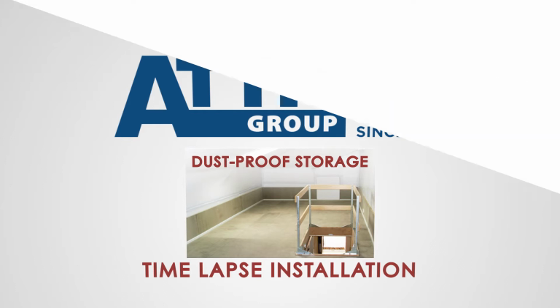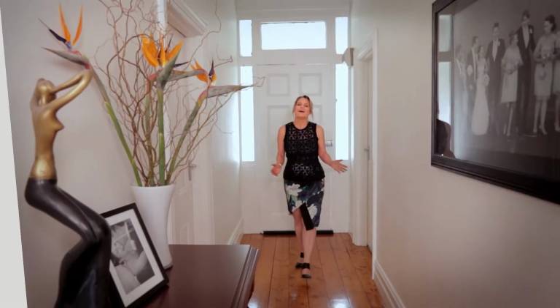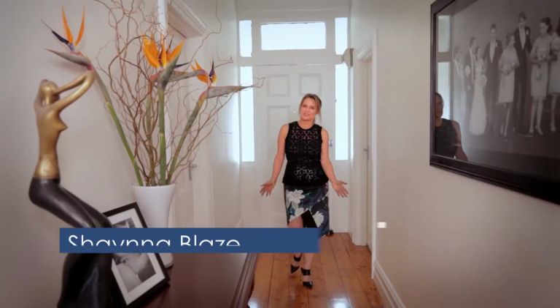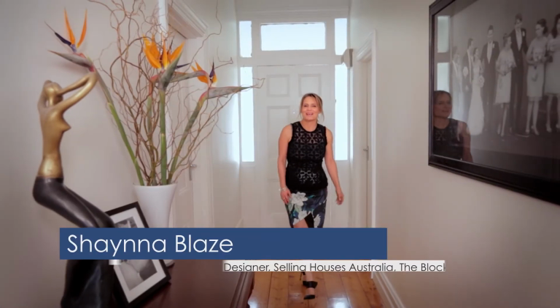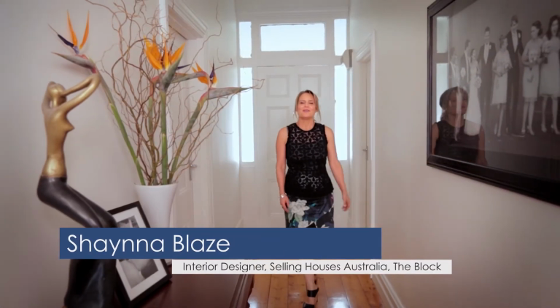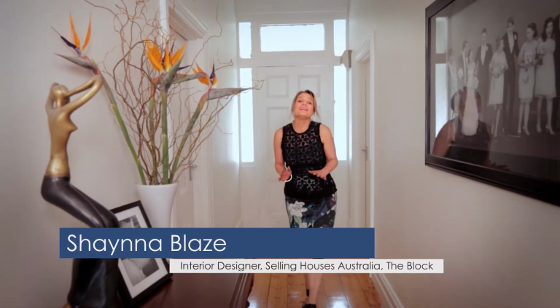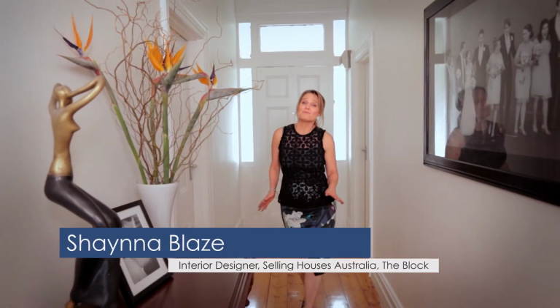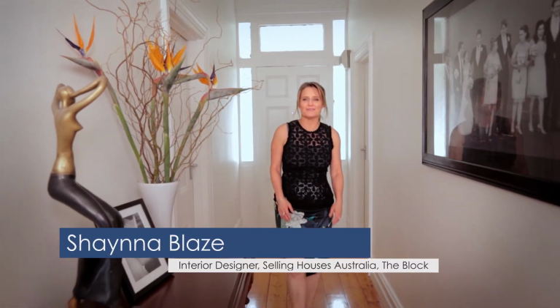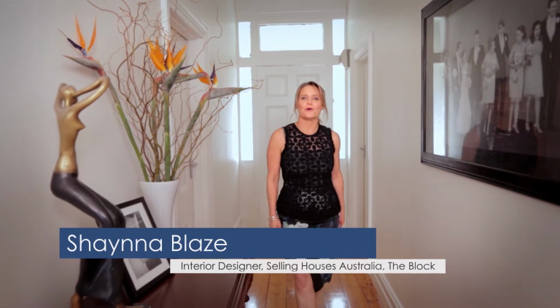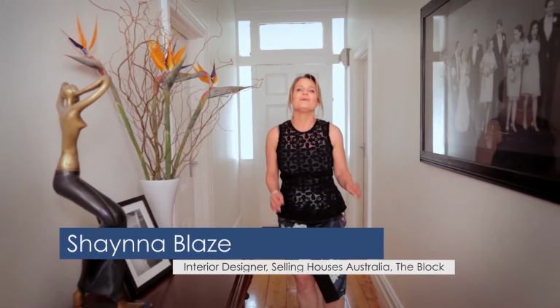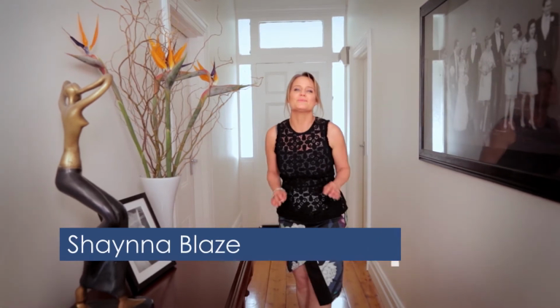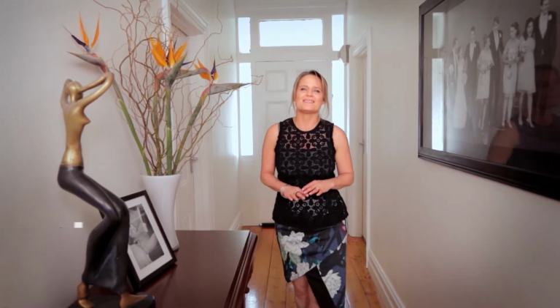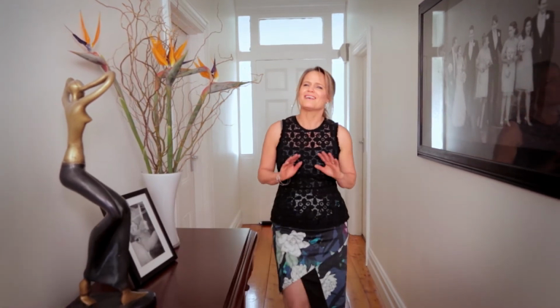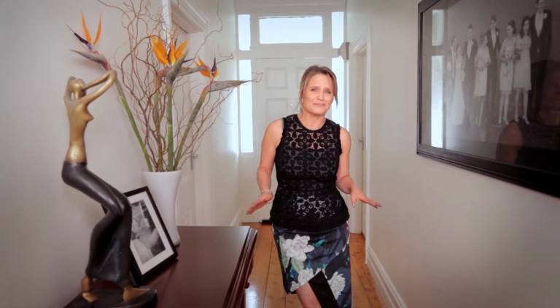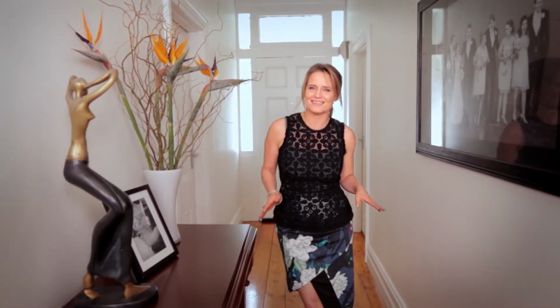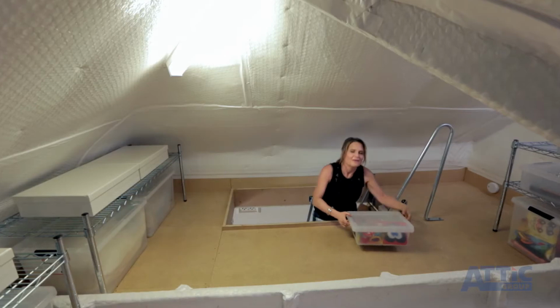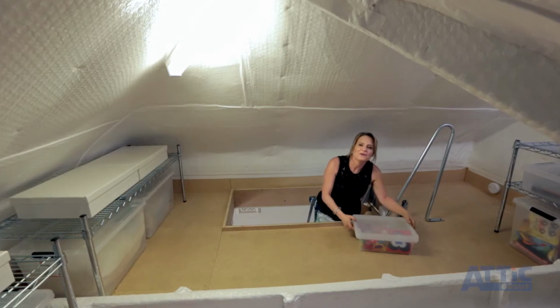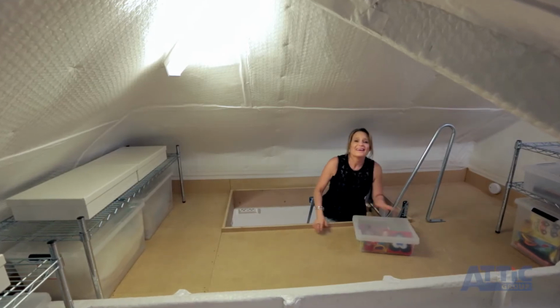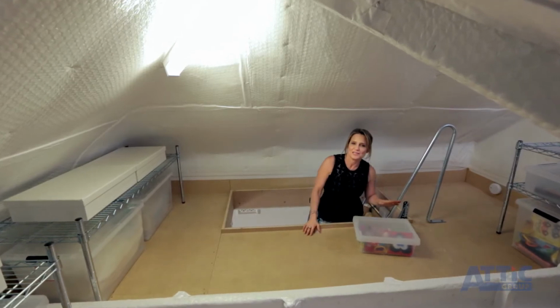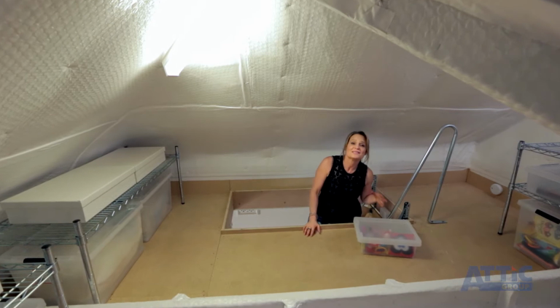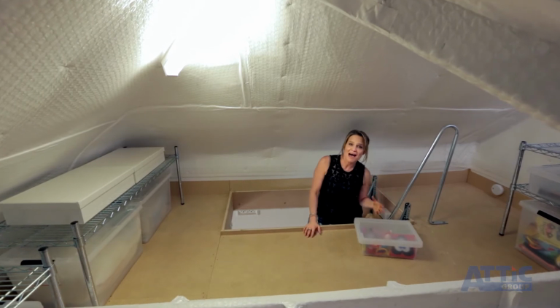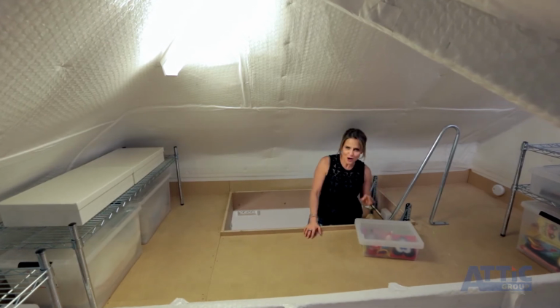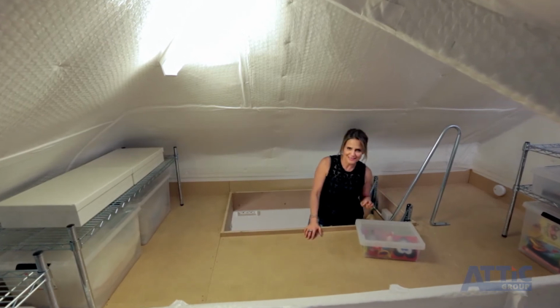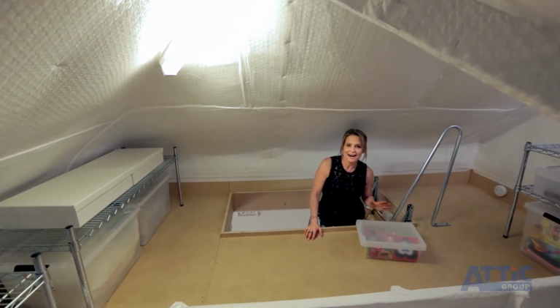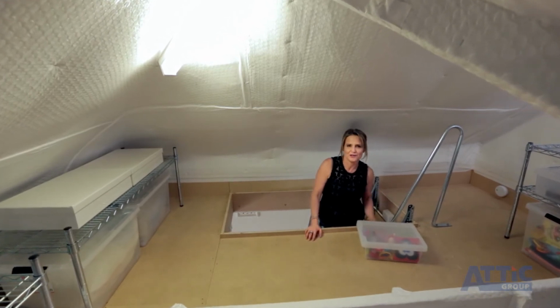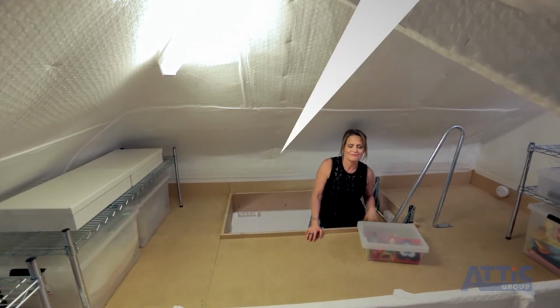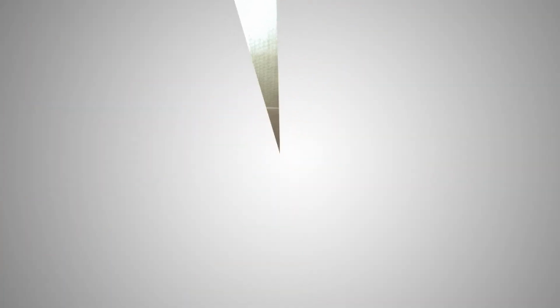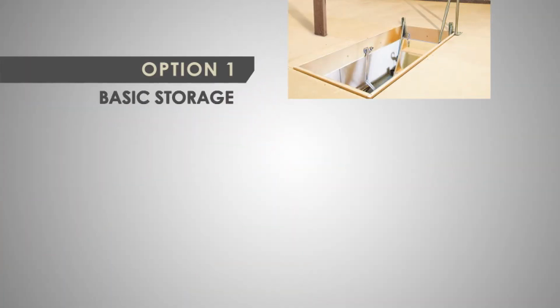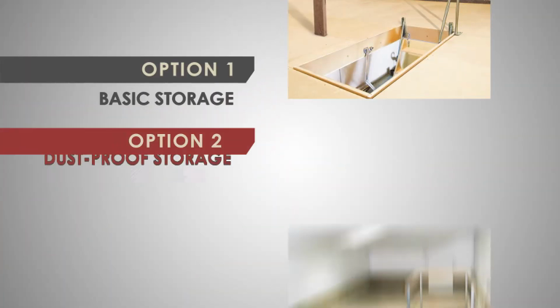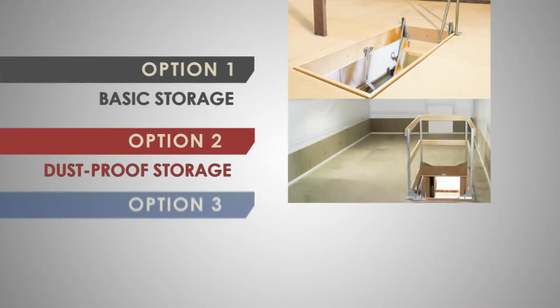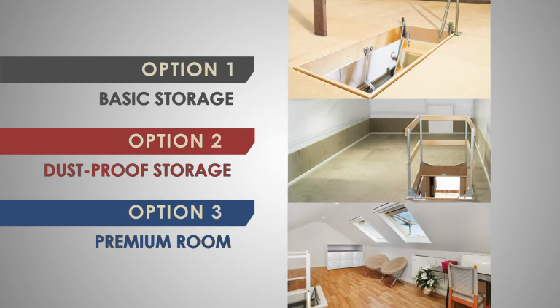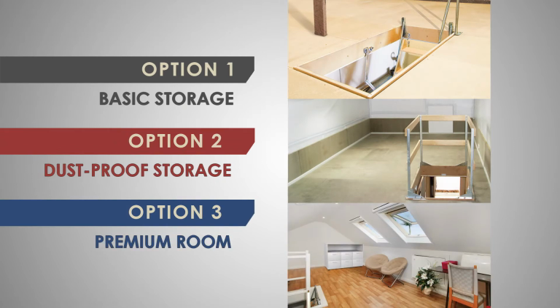Hi, I'm Shayna Blaise. Creating a comfortable living in your home begins with spaces free of clutter. The Attic Group are the experts in smart, cost-effective attic conversions. They offer three main attic storage solutions.